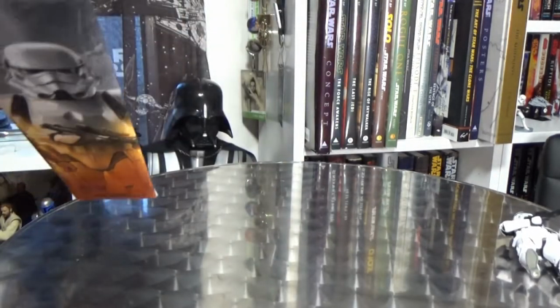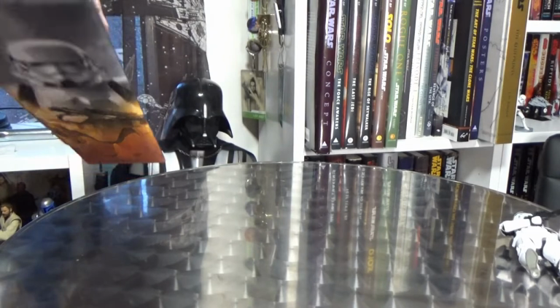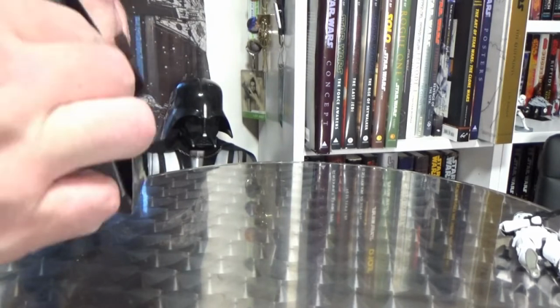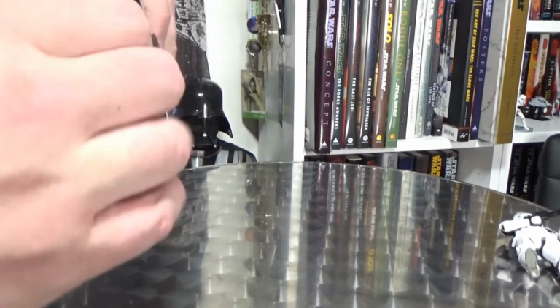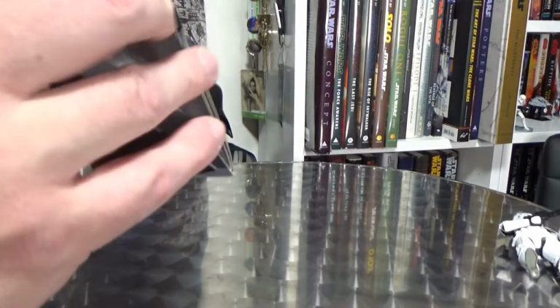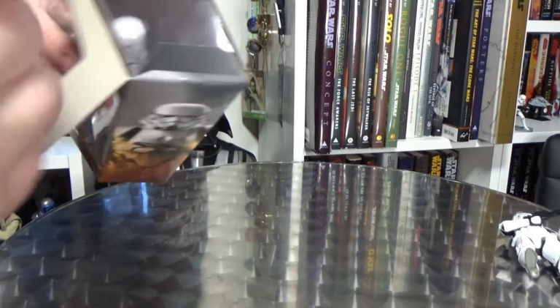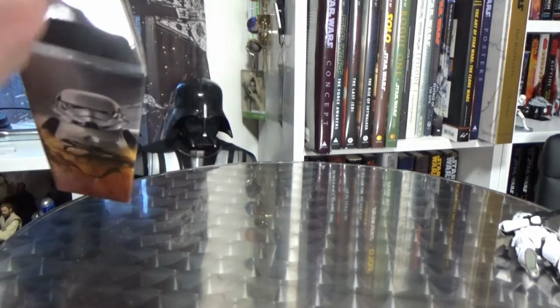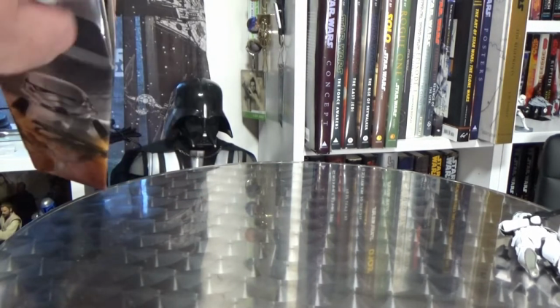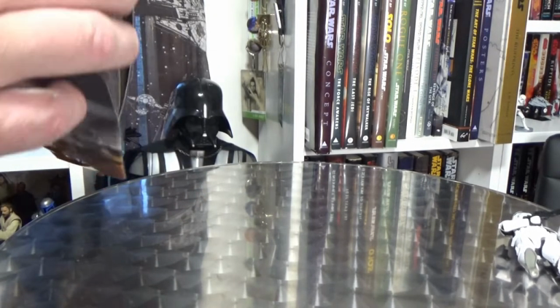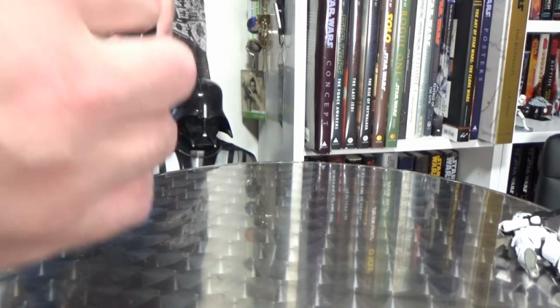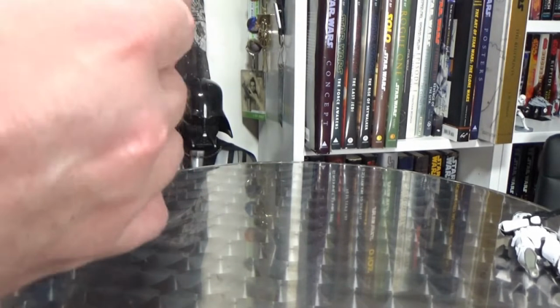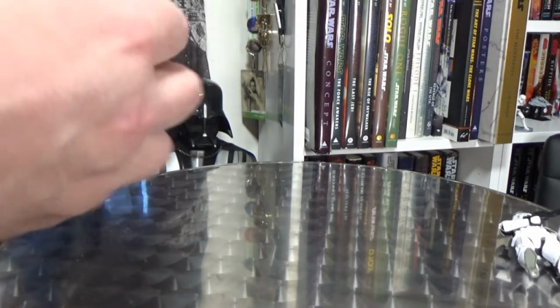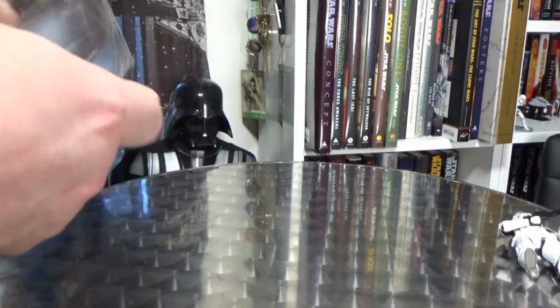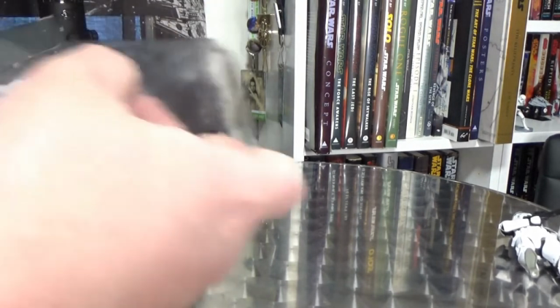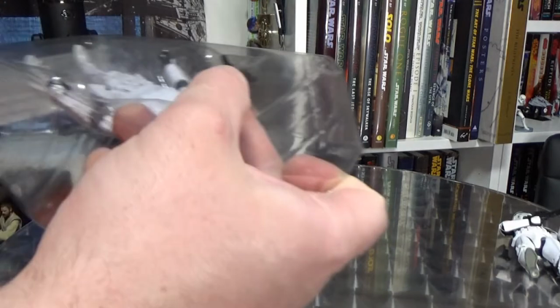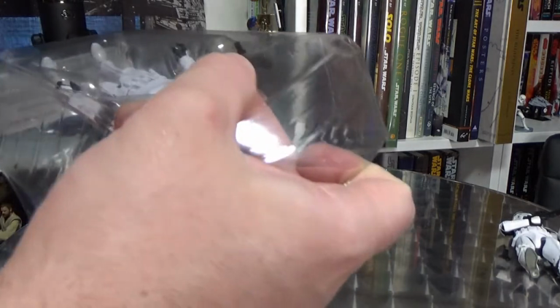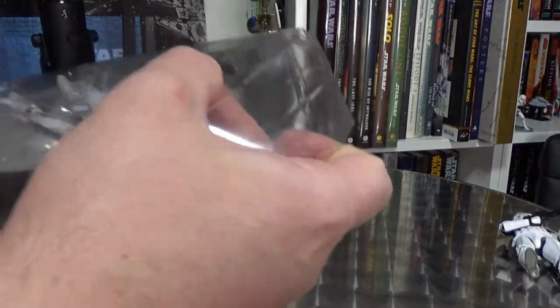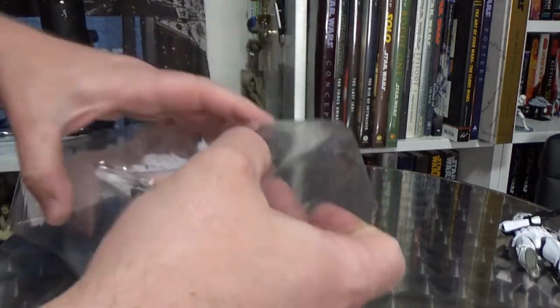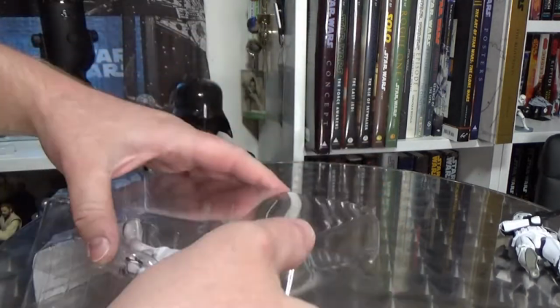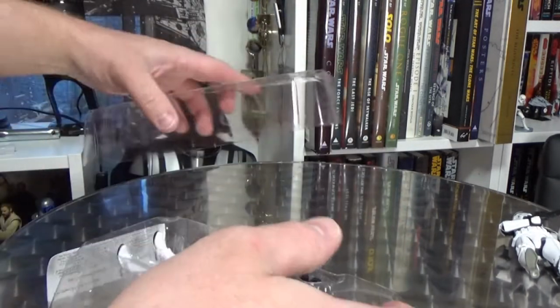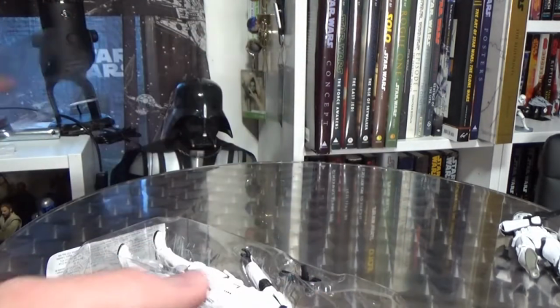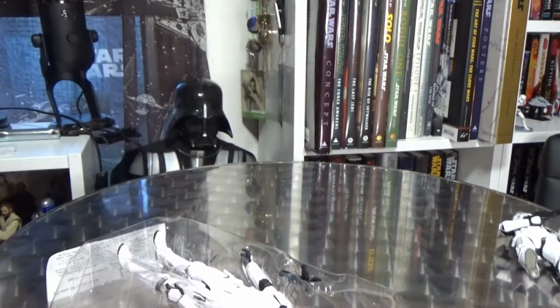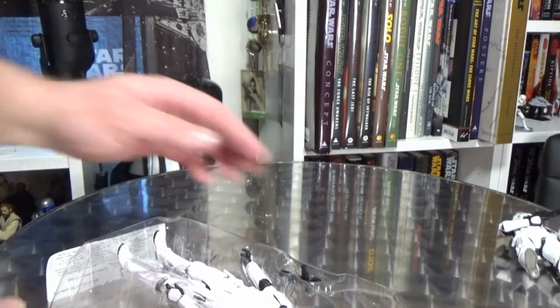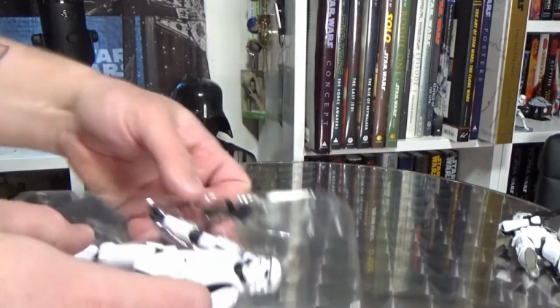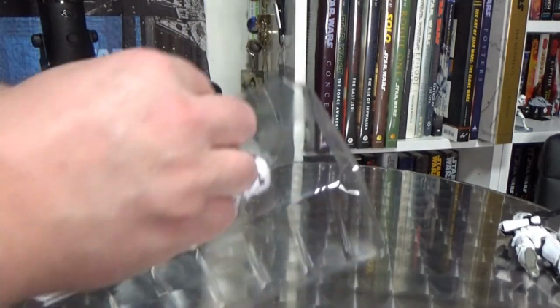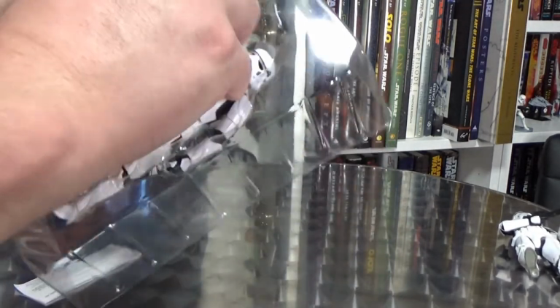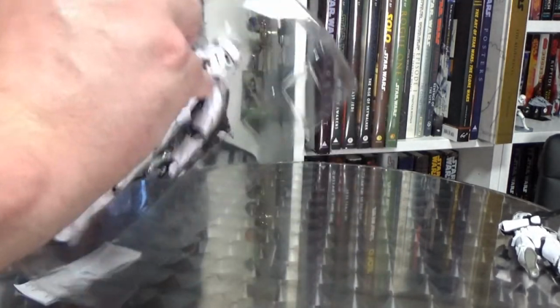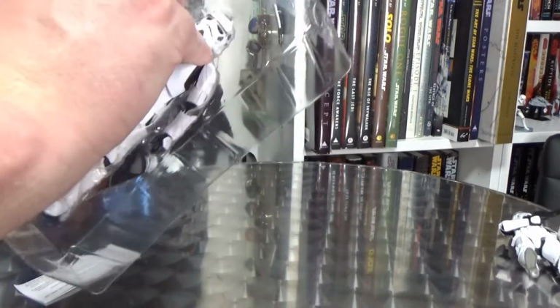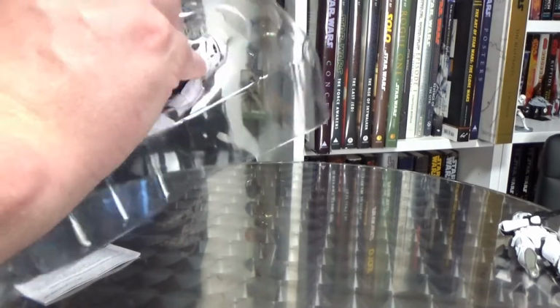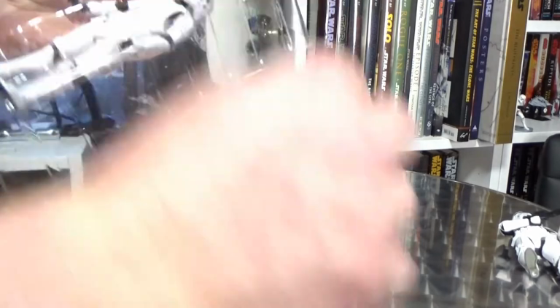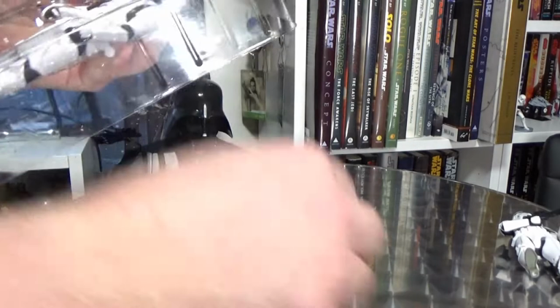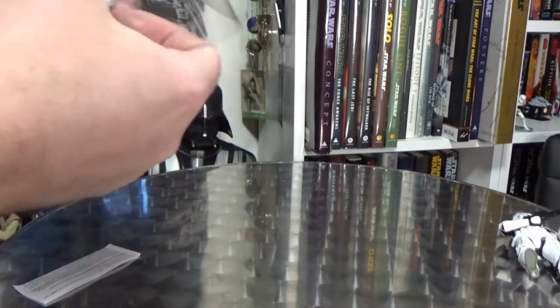I think I missed the bottom one on my last review — I counted six but I must have missed it. Put that rubbish away and get the blaster out.